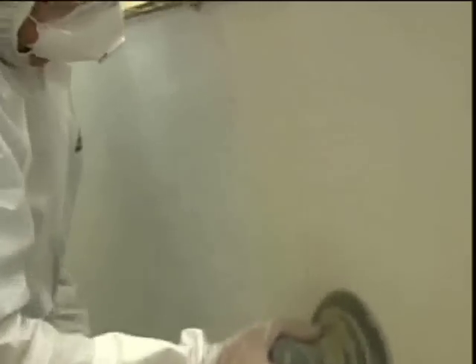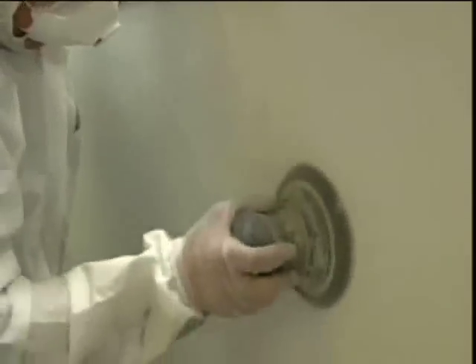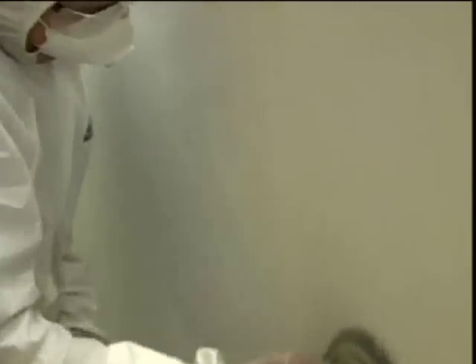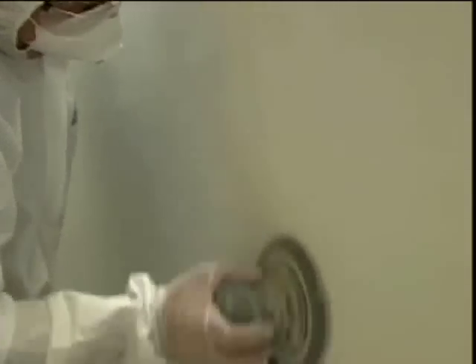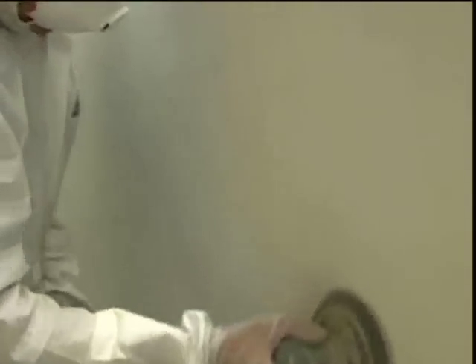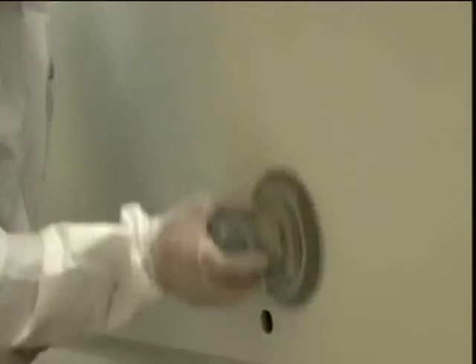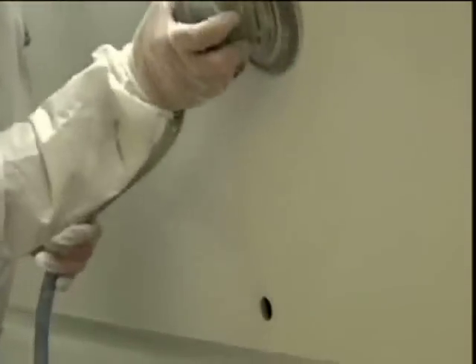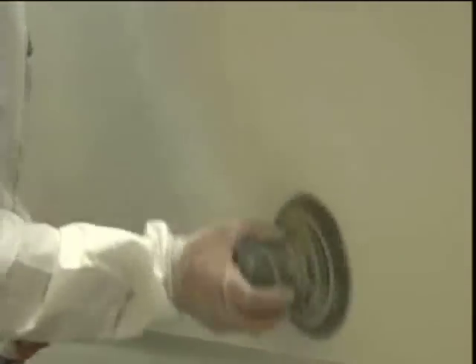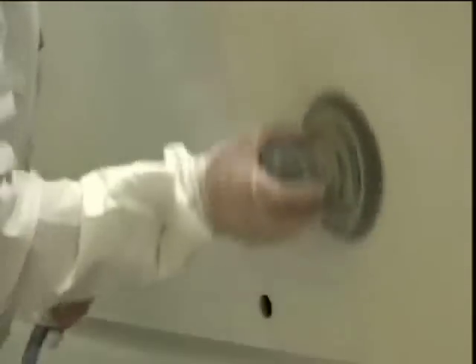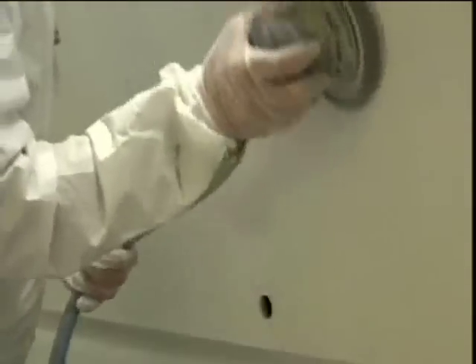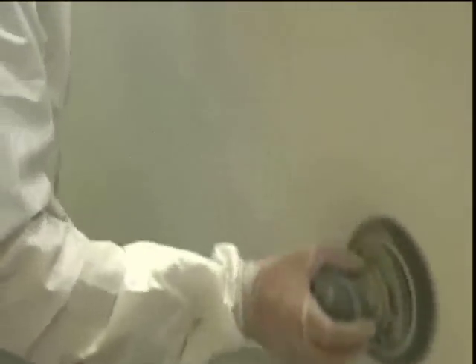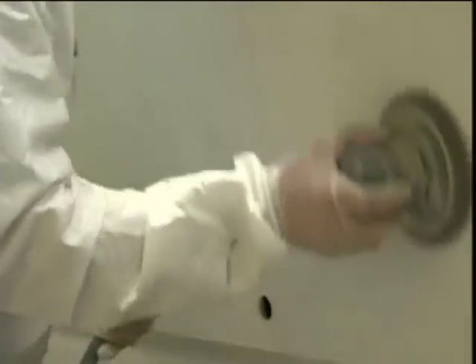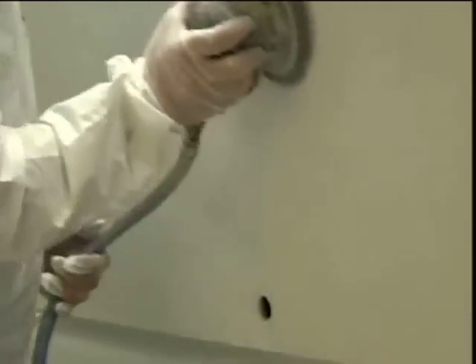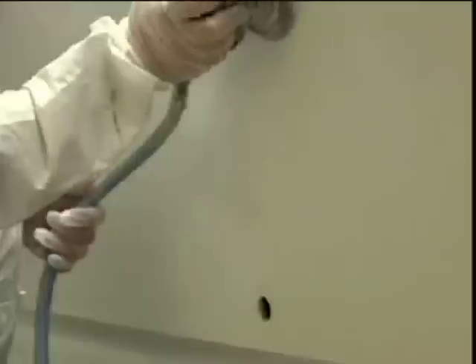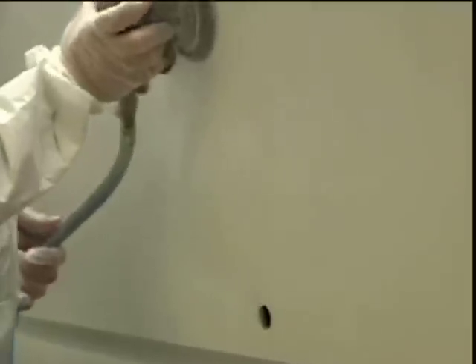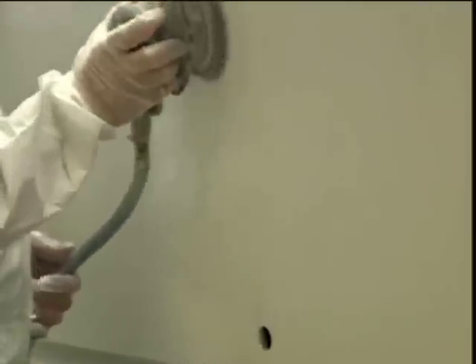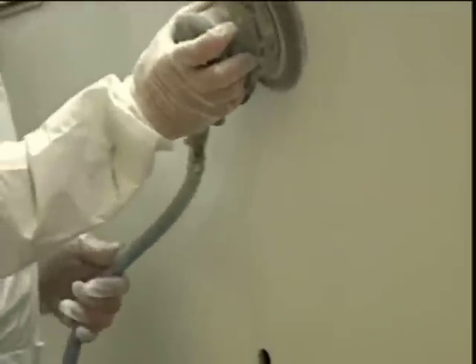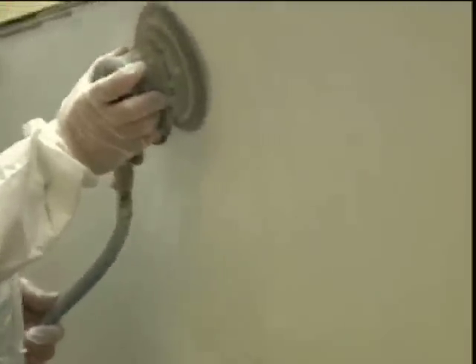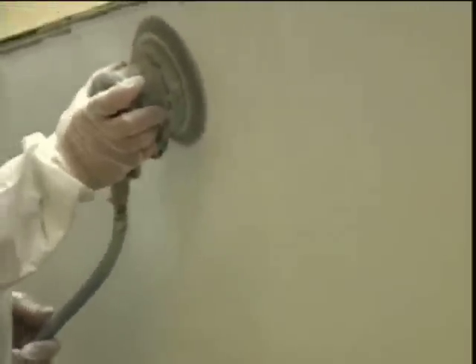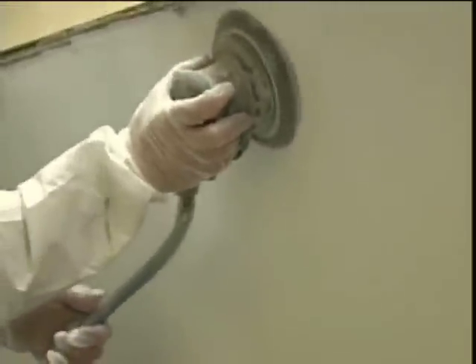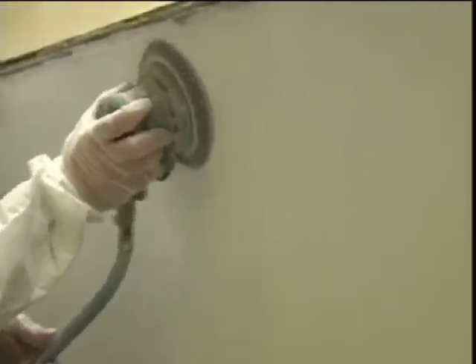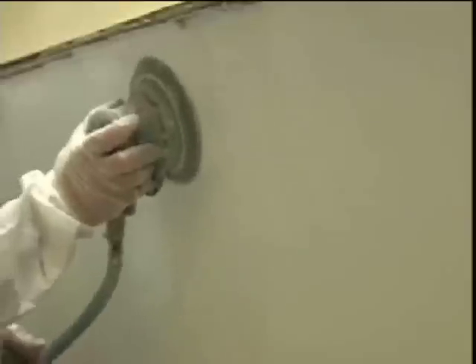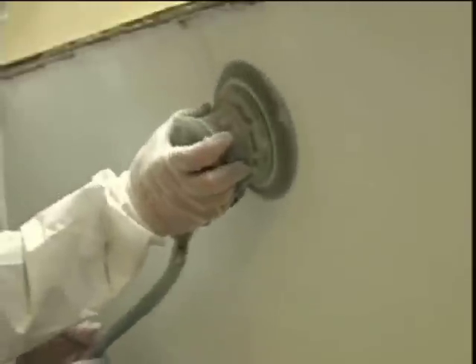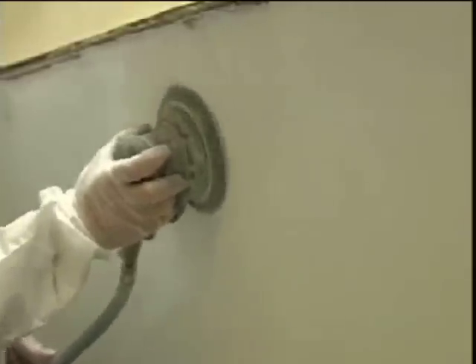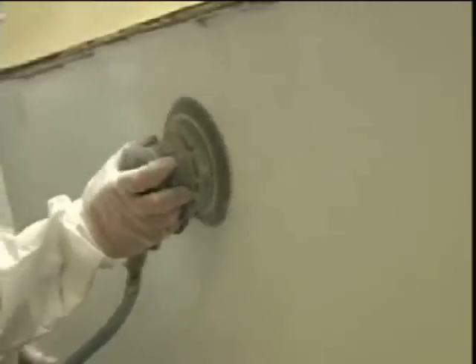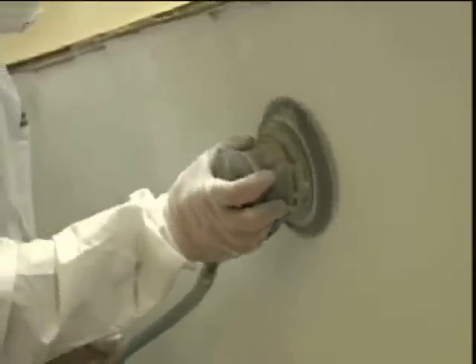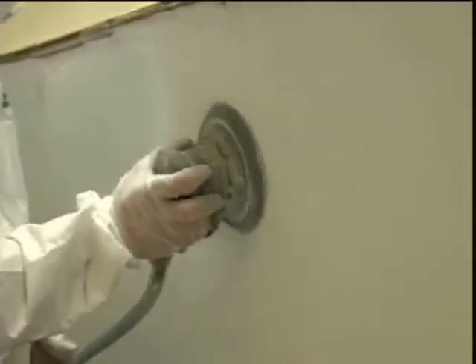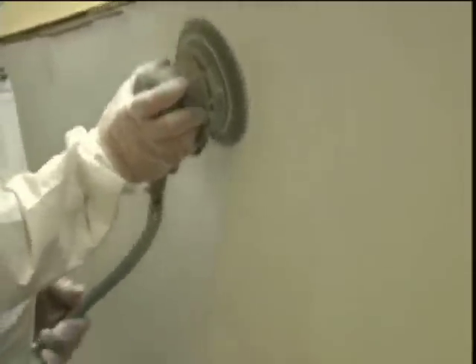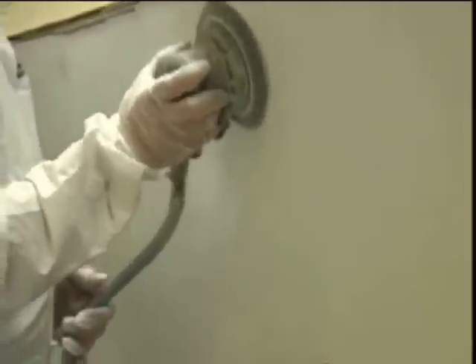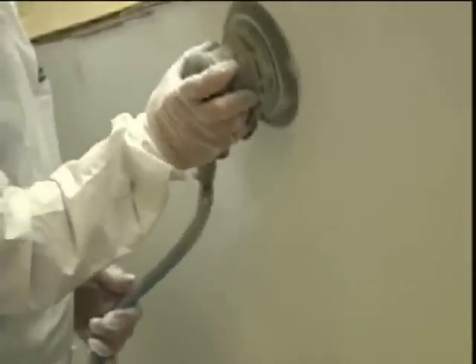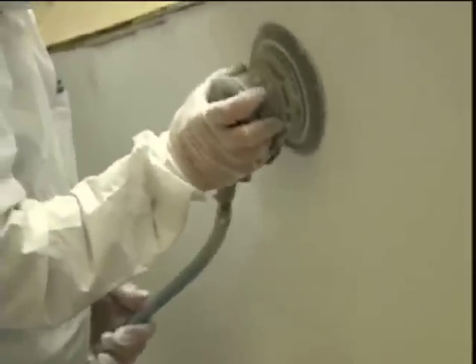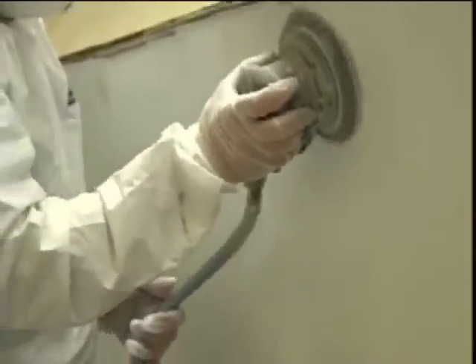Before you apply the second coat, give it a sanding with 220 grit sandpaper with a dual action or random orbital sander. This will create a better finish. You will also want to wipe off the sanding residue with Interlux Brushing Thinner 2333N.